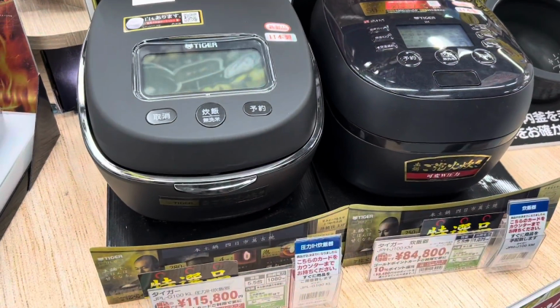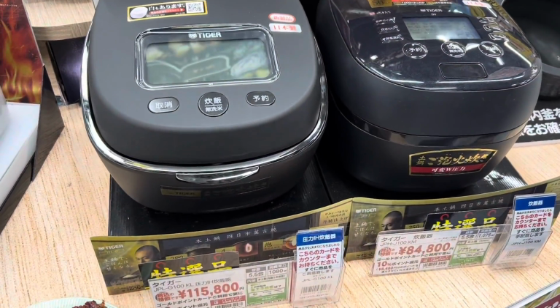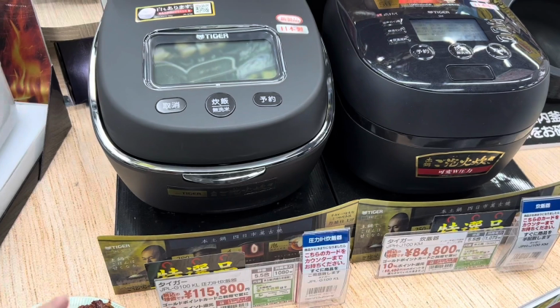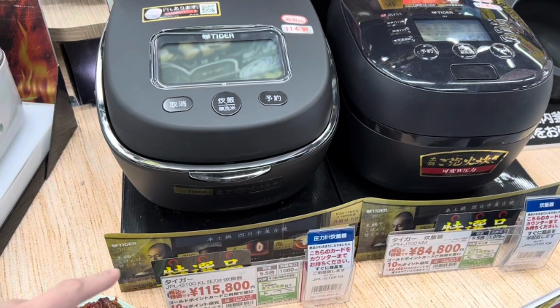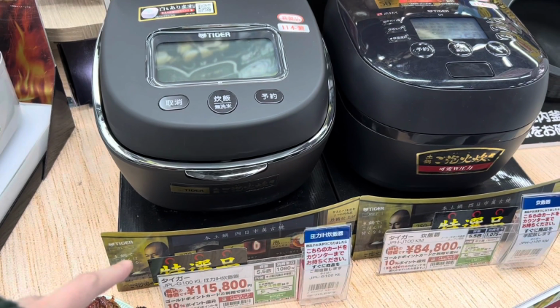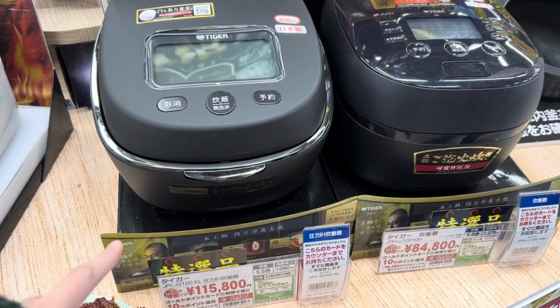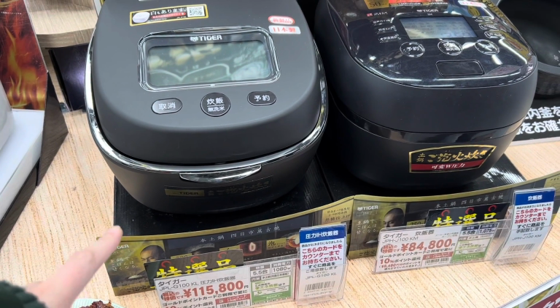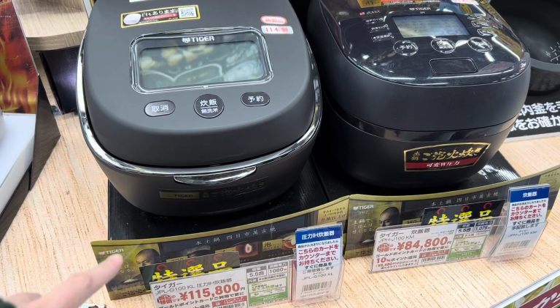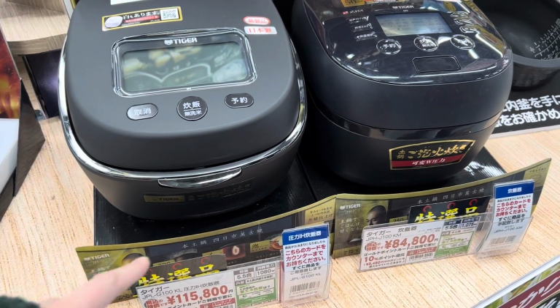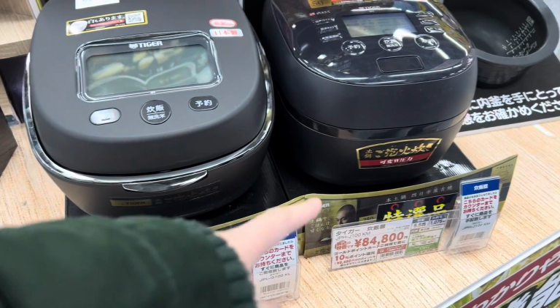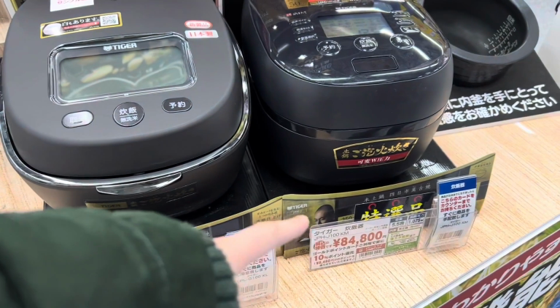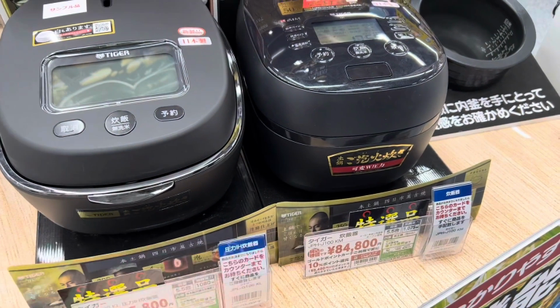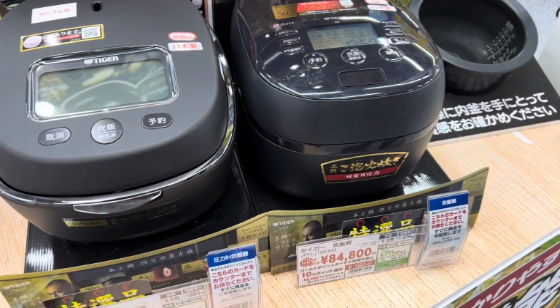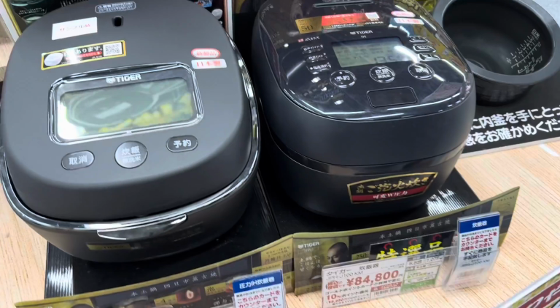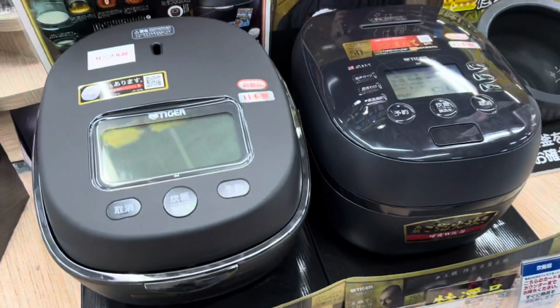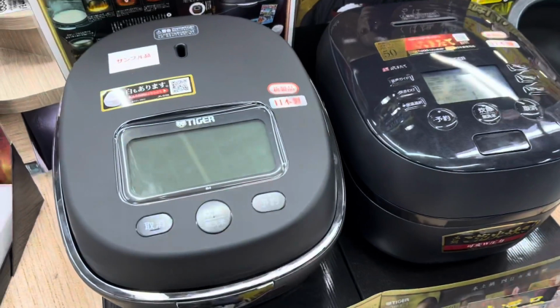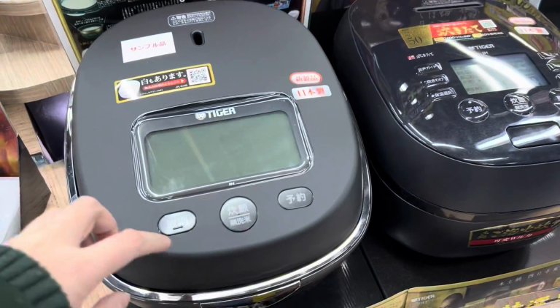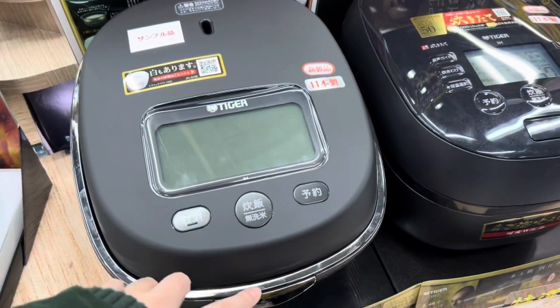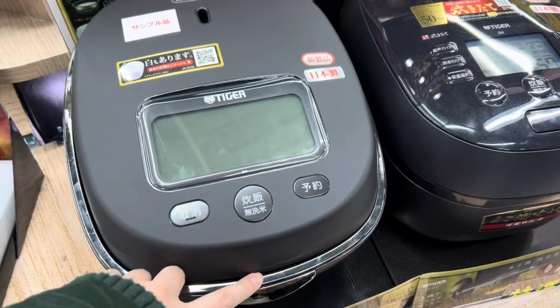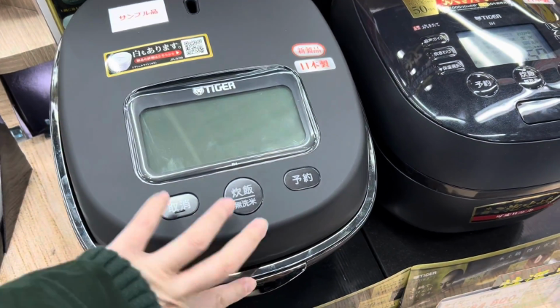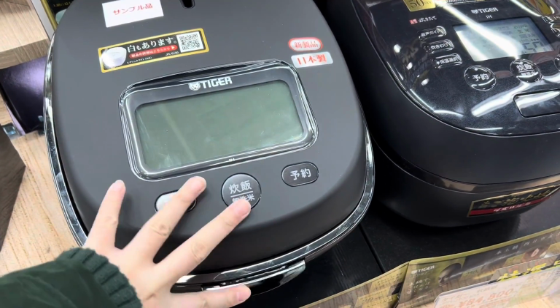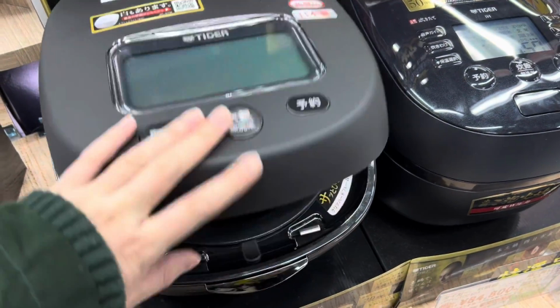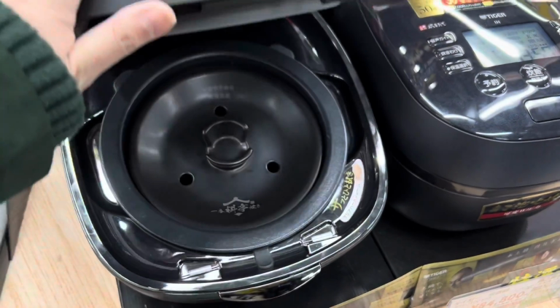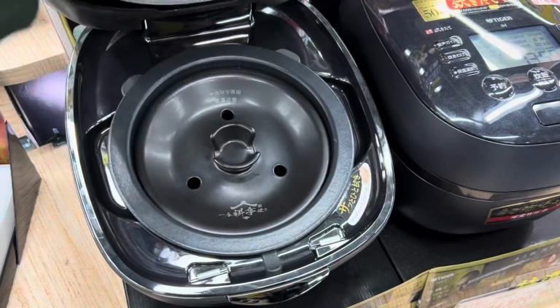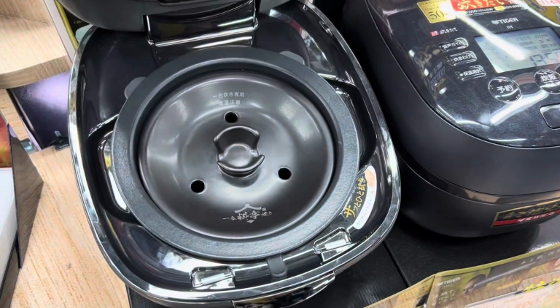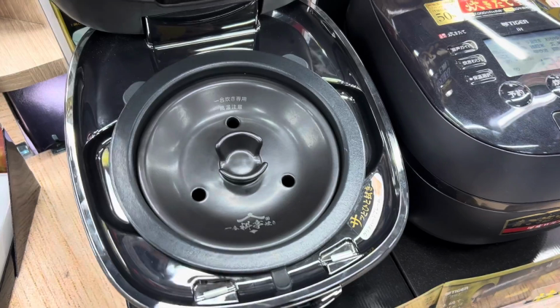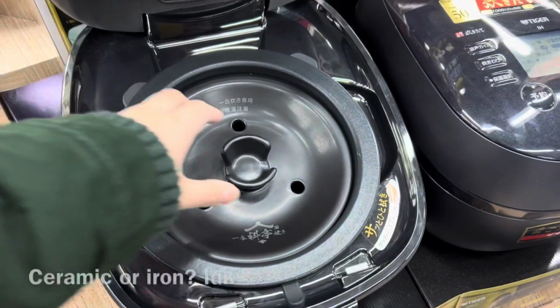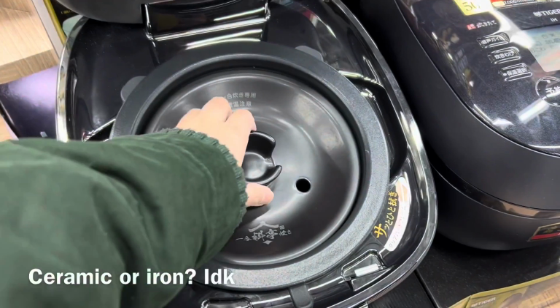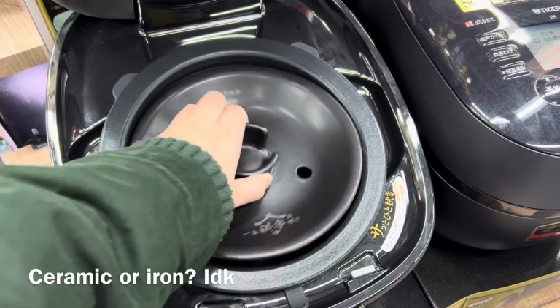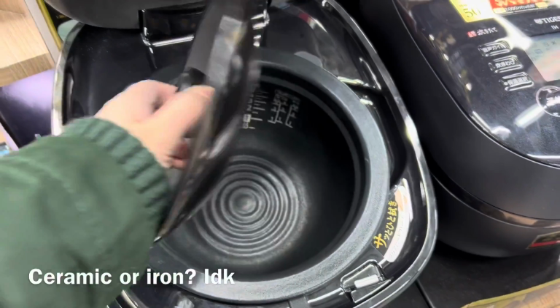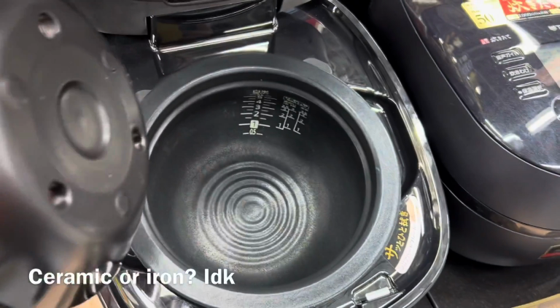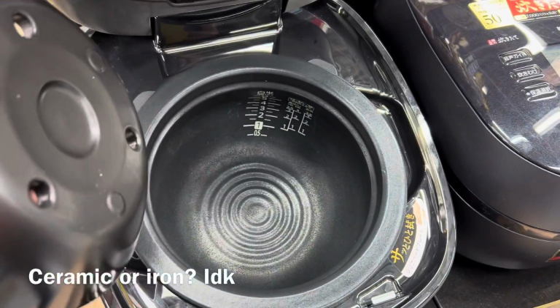$1,015 rice cooker, $800 rice cooker — it's like a ceramic knob inside.